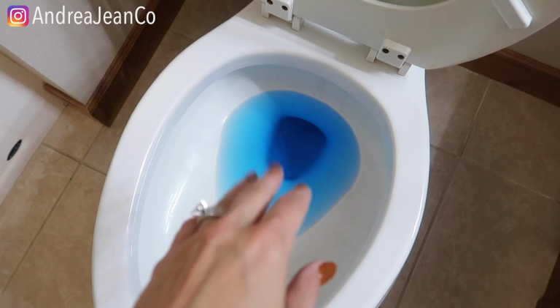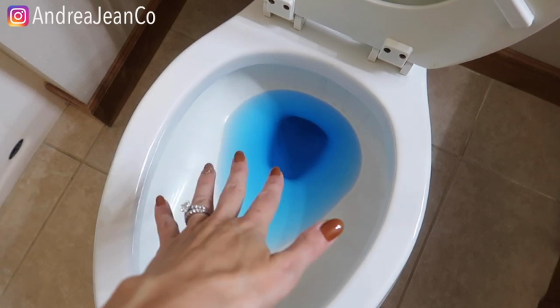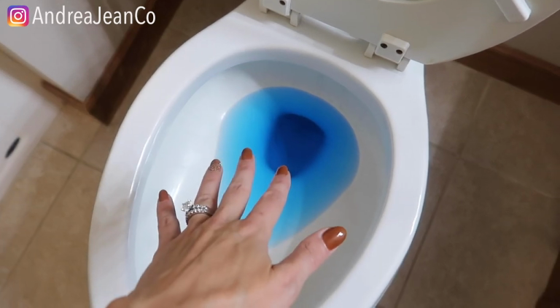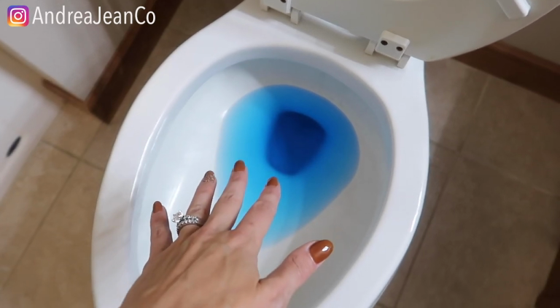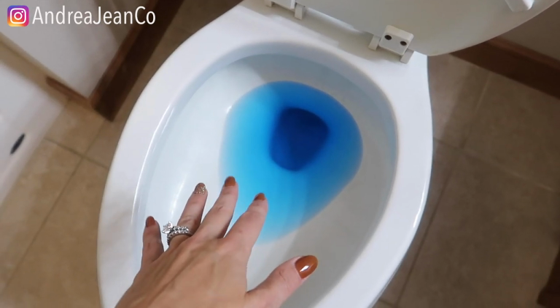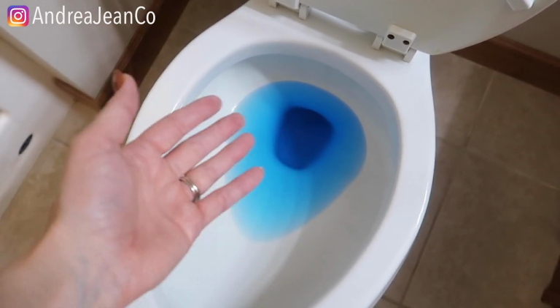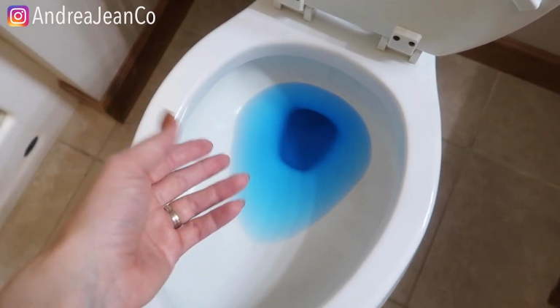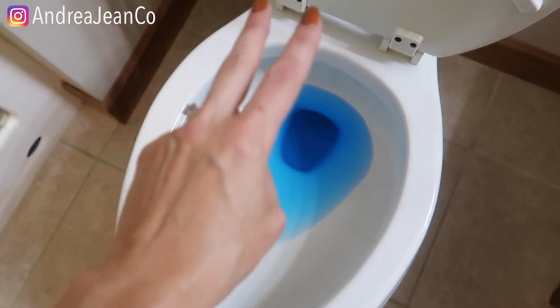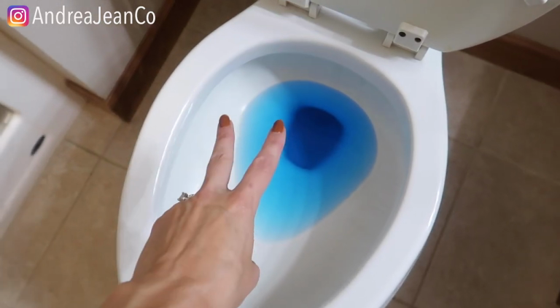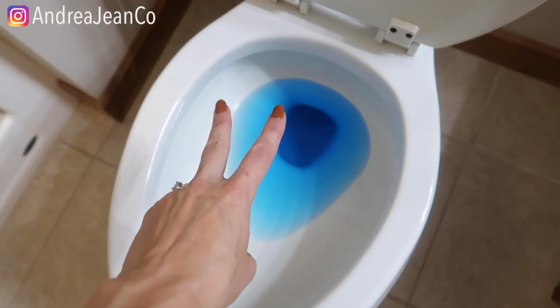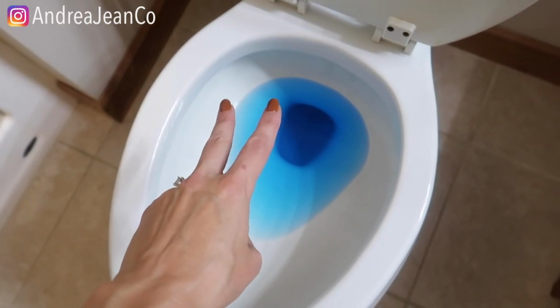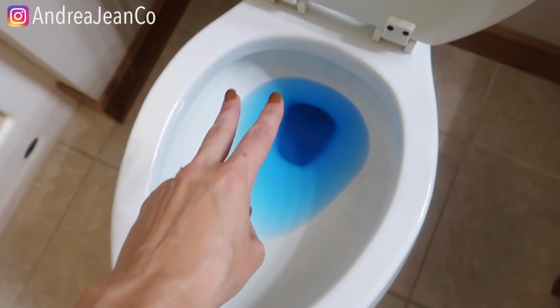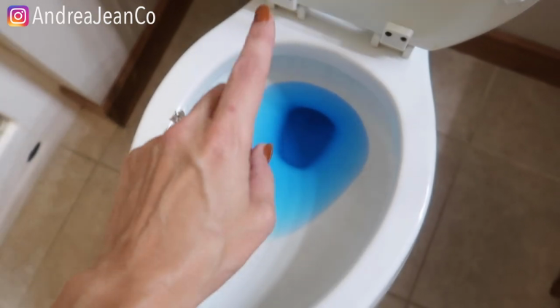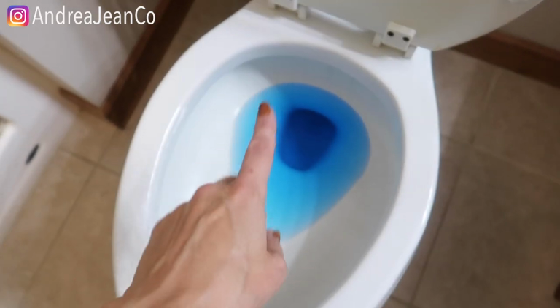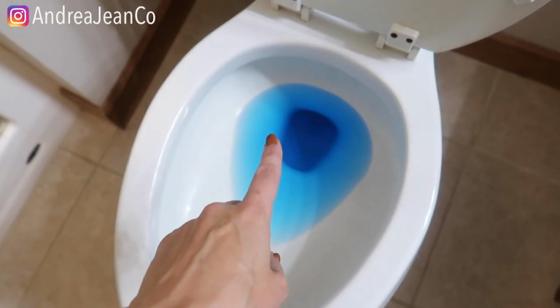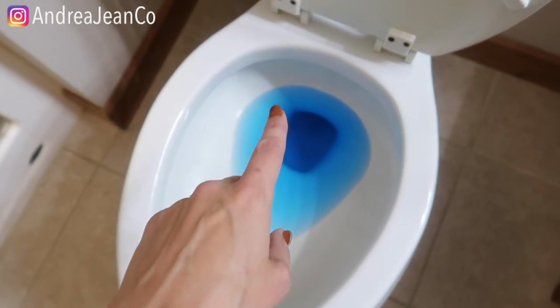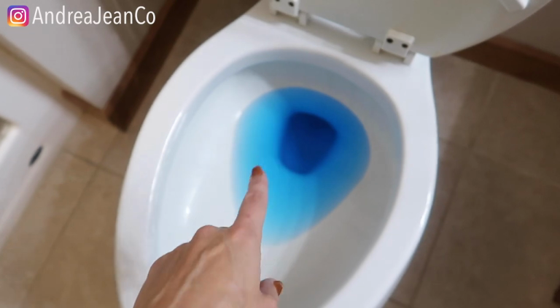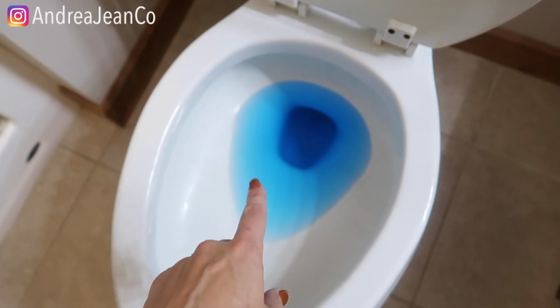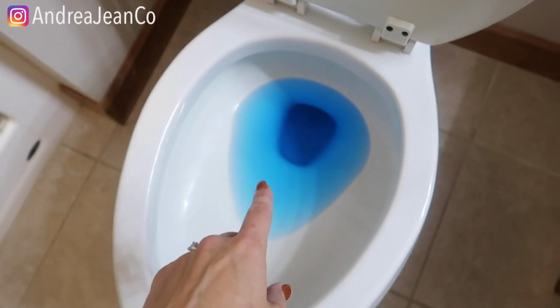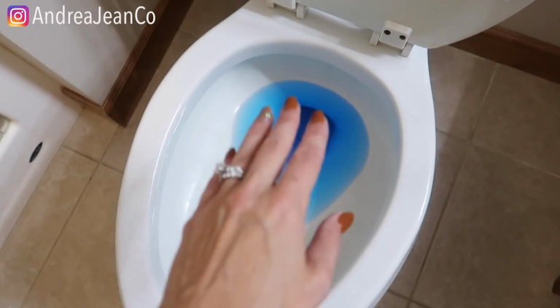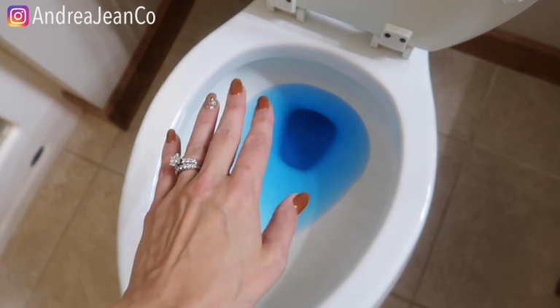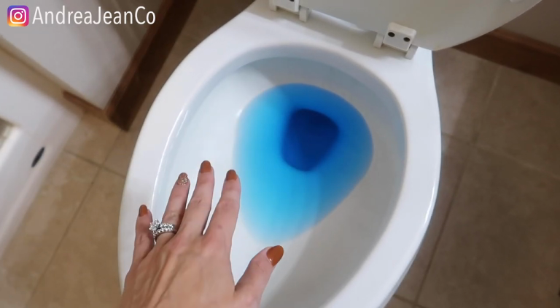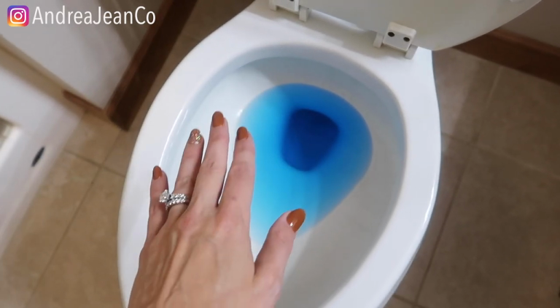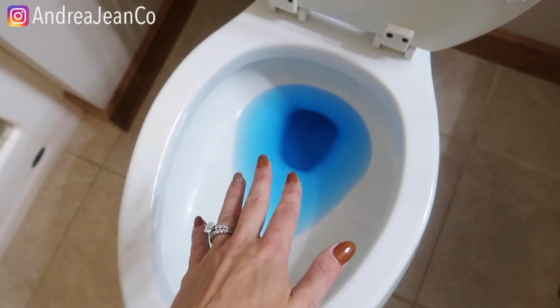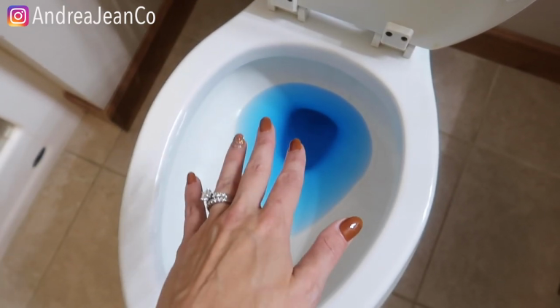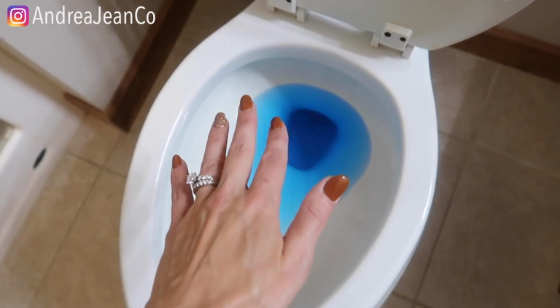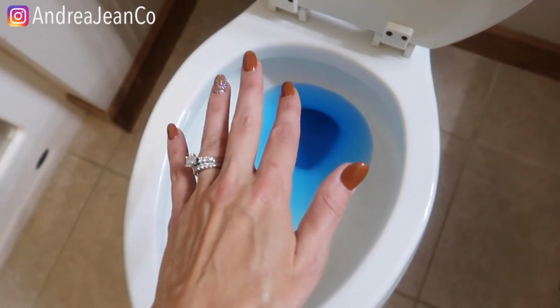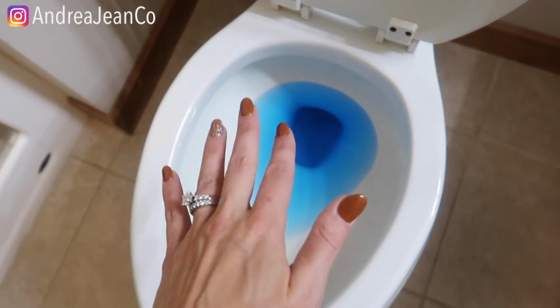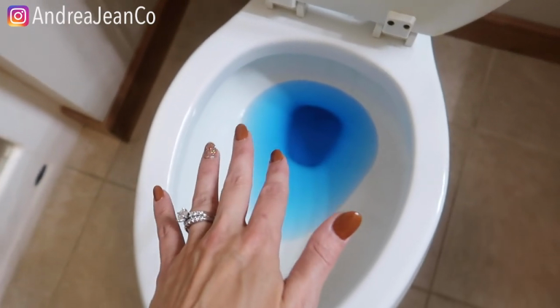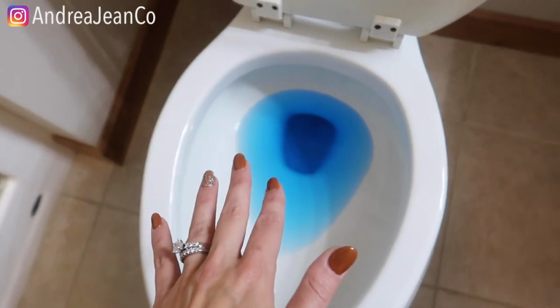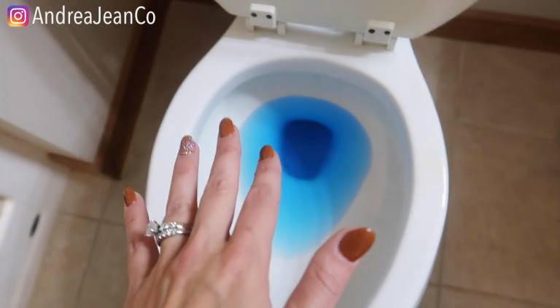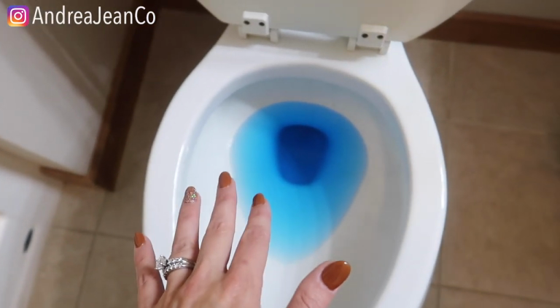Welcome back to Andergyne Cleaning. Today I'm going to show you two ways of how to unclog your toilet so that you can save money and time and hopefully not have to call a professional.